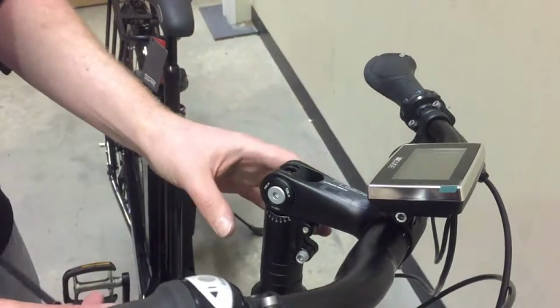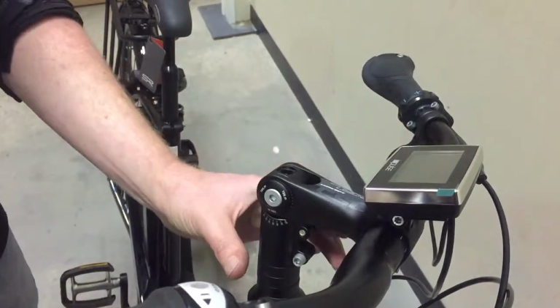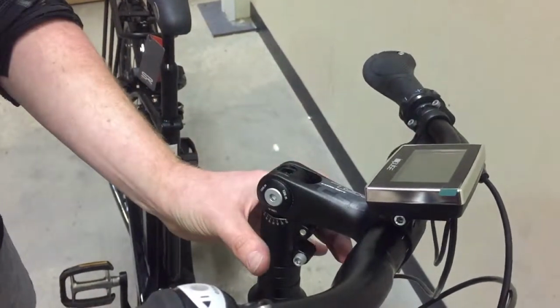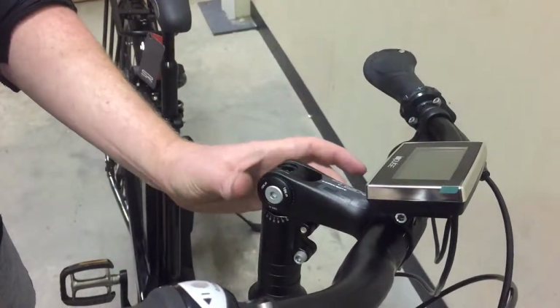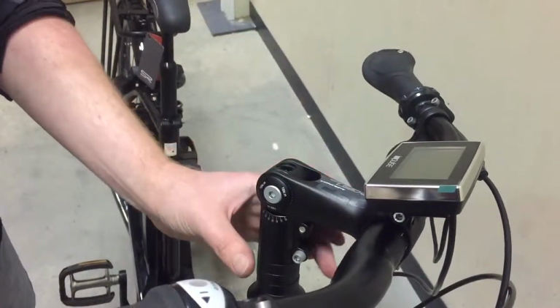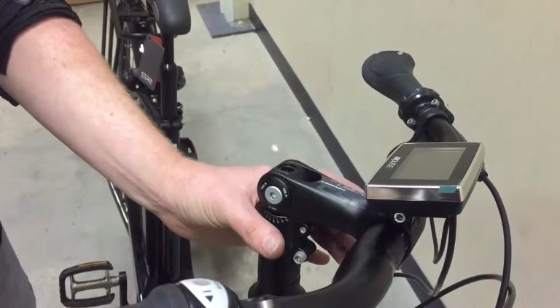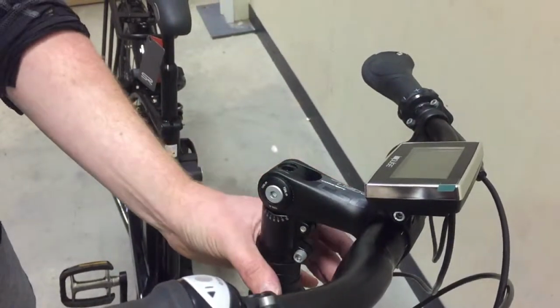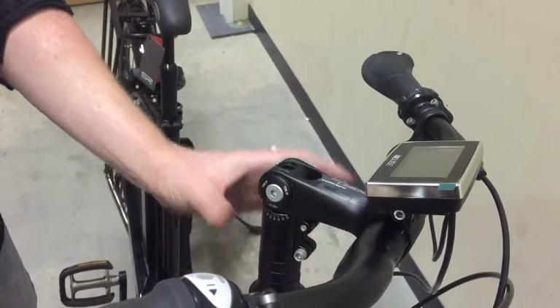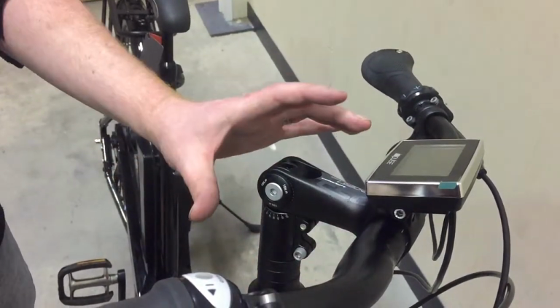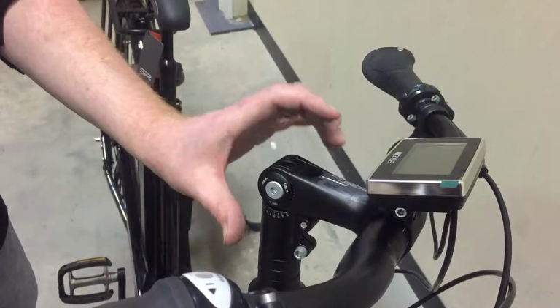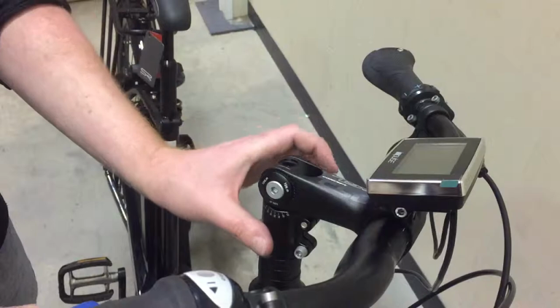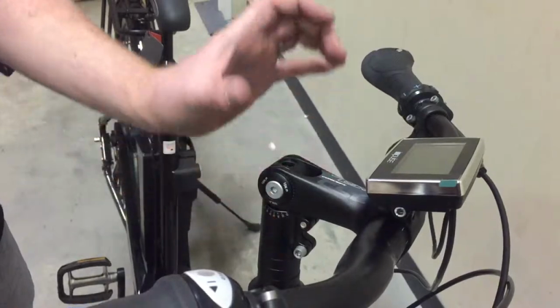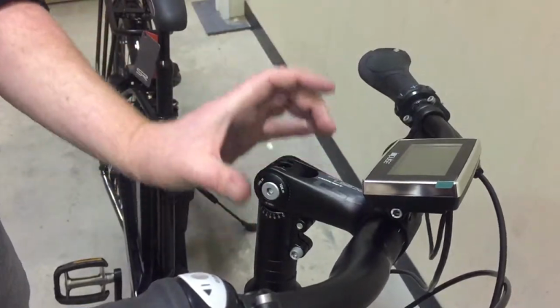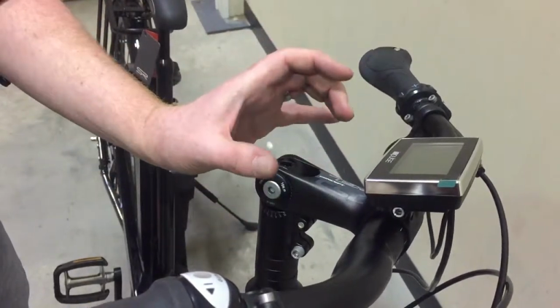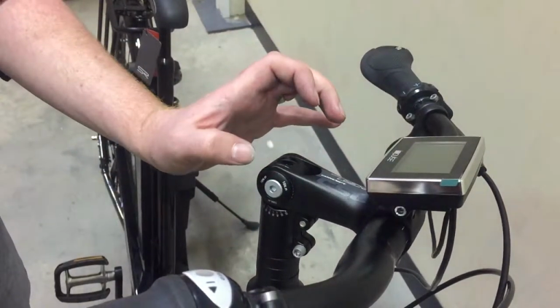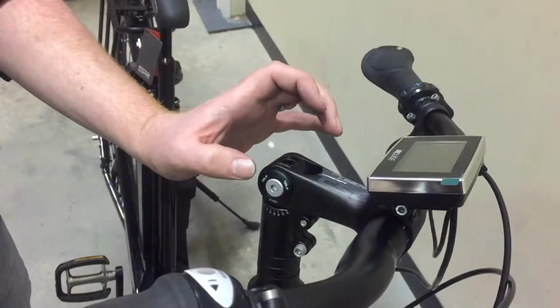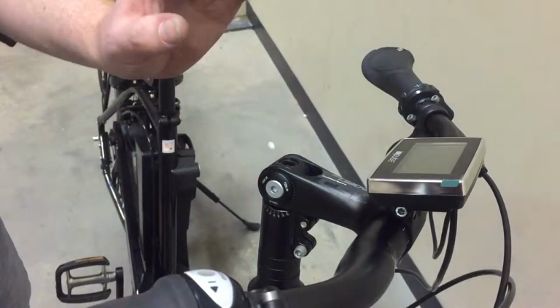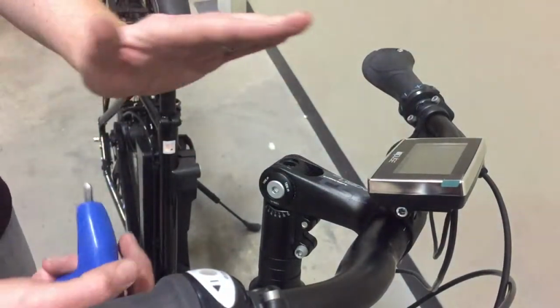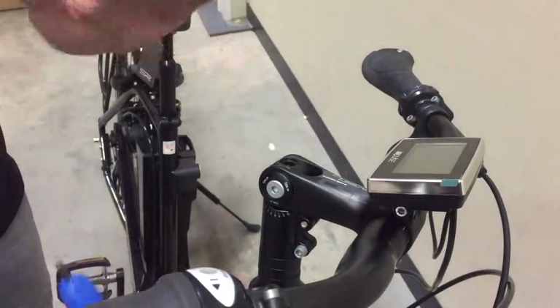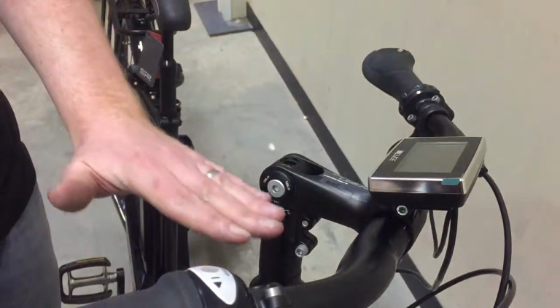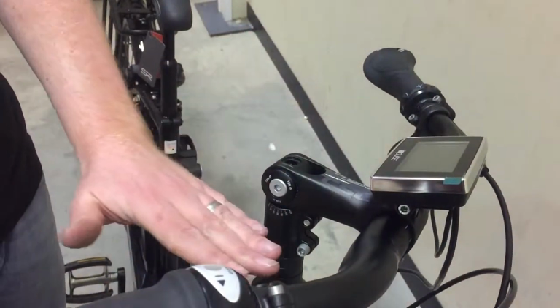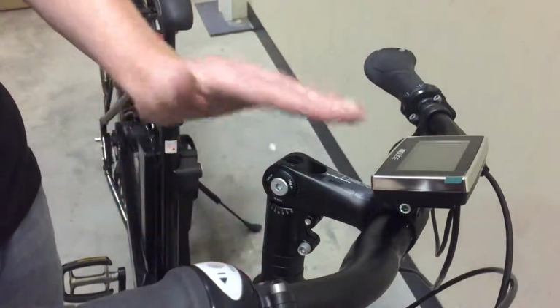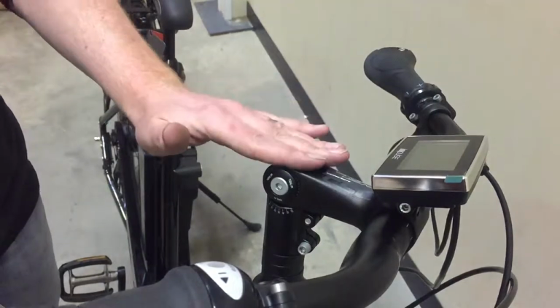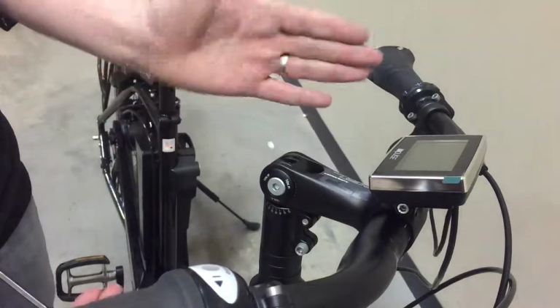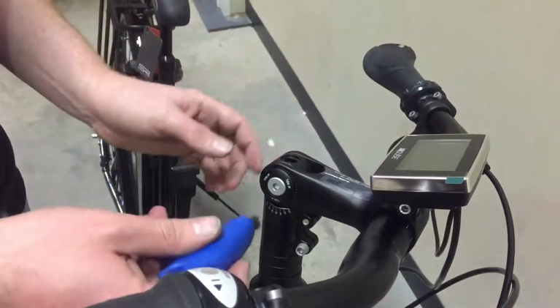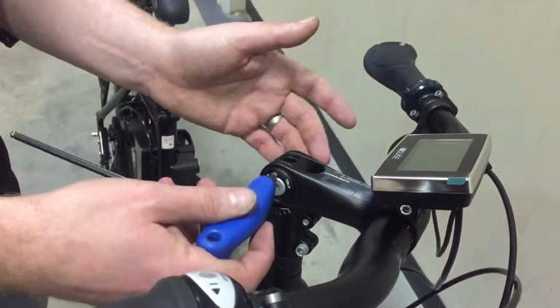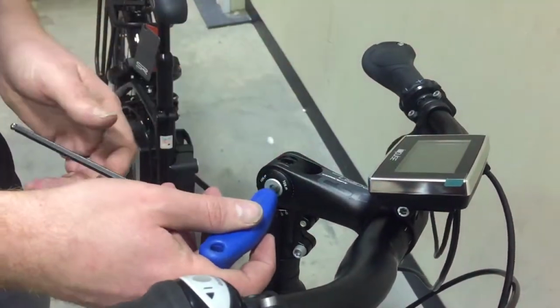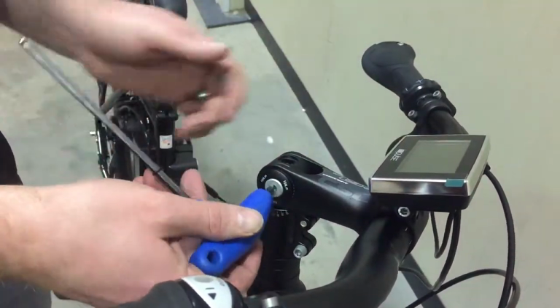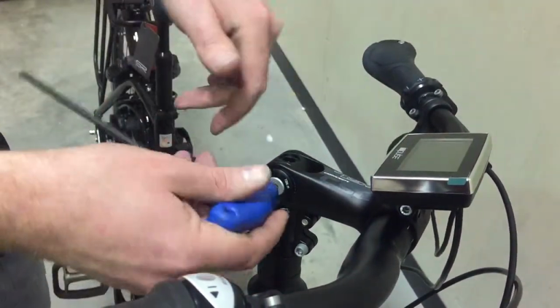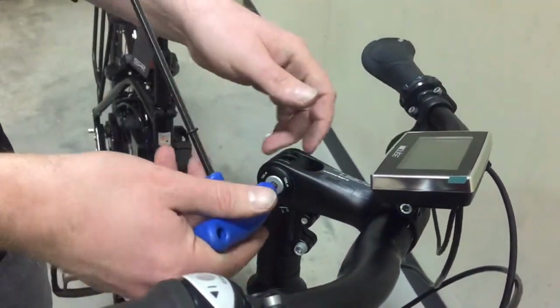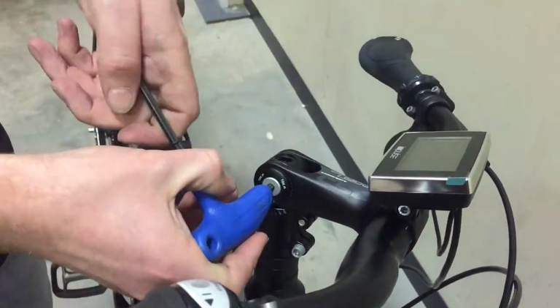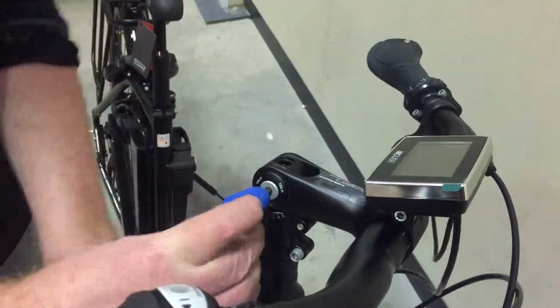With these, the headset is what's called an A headset, so you can't adjust the height up and down. The bearings are pre-loaded from the stem cap, so you can't do that. The way to adjust them is you can adjust the angle of the stem.